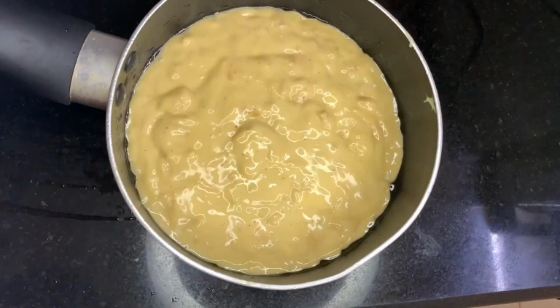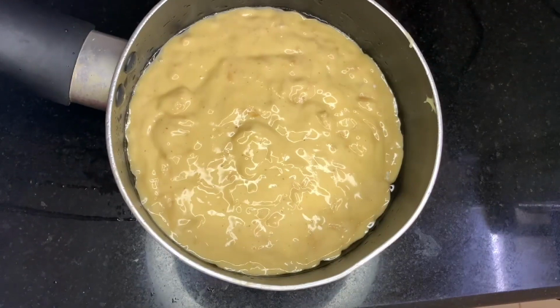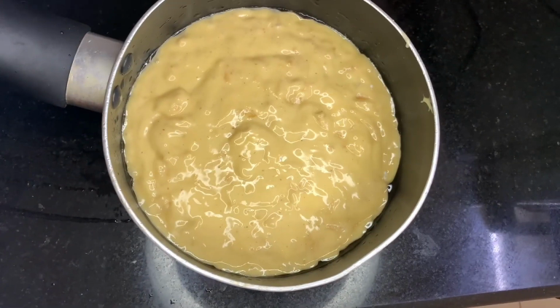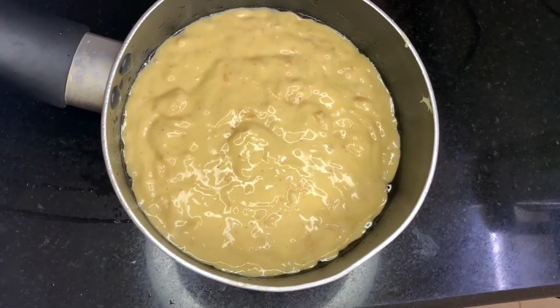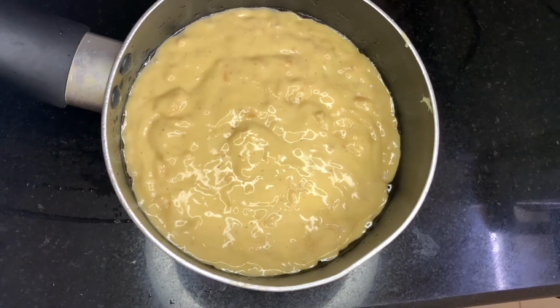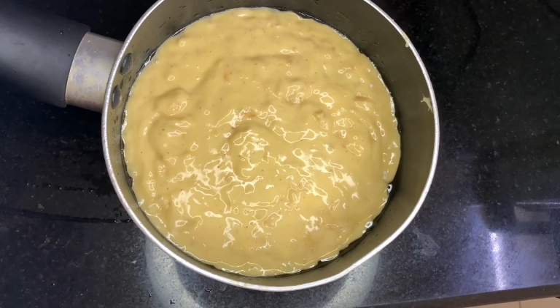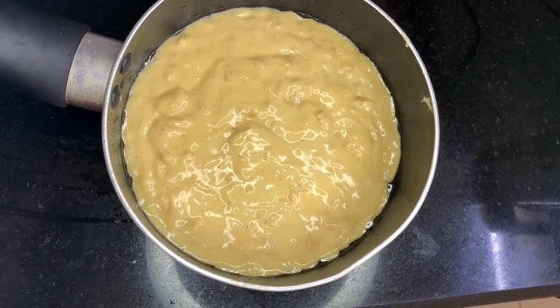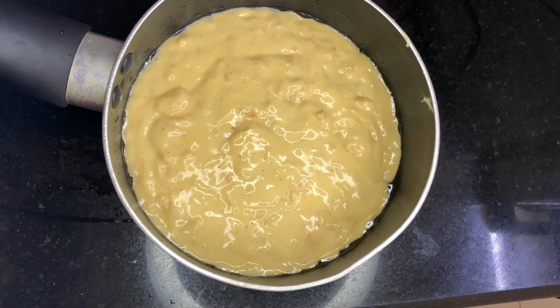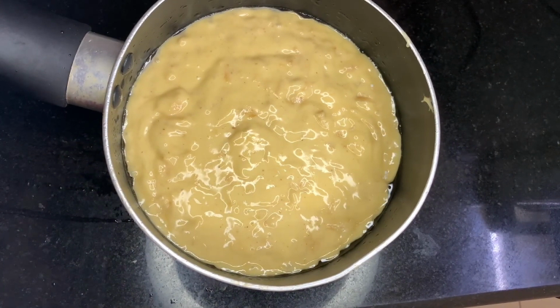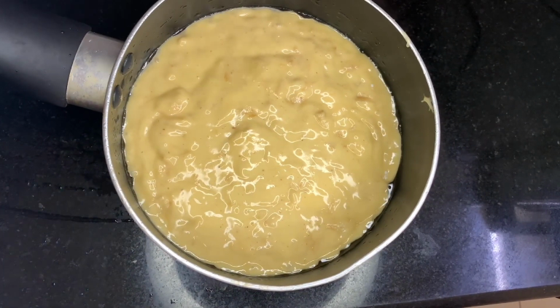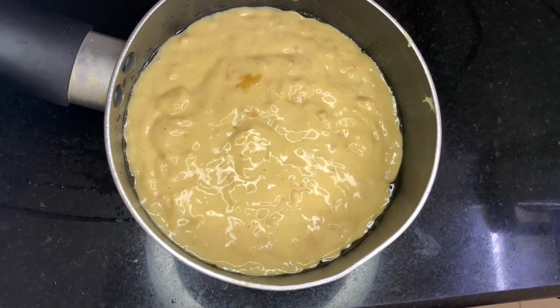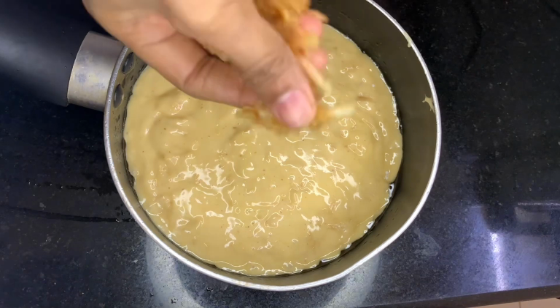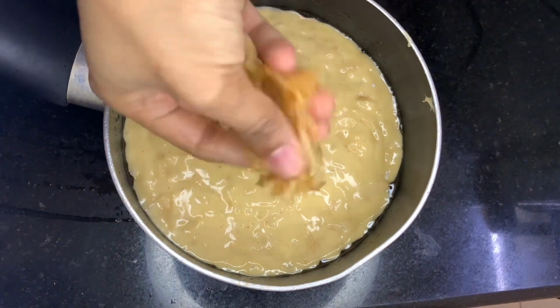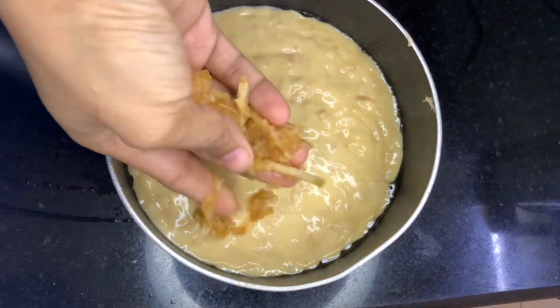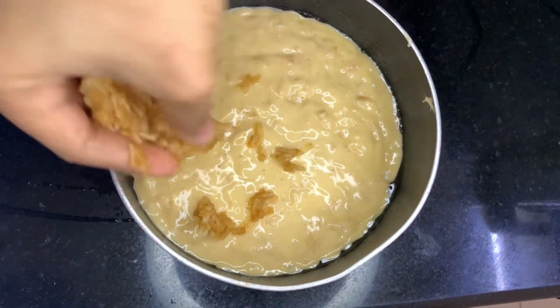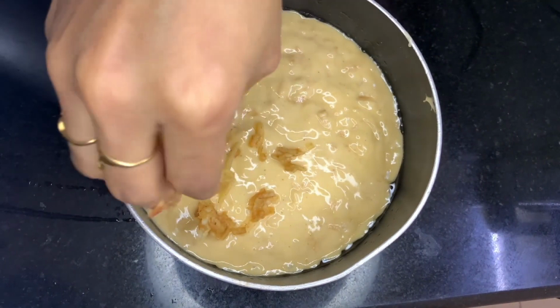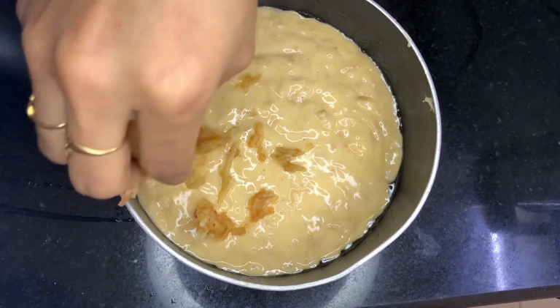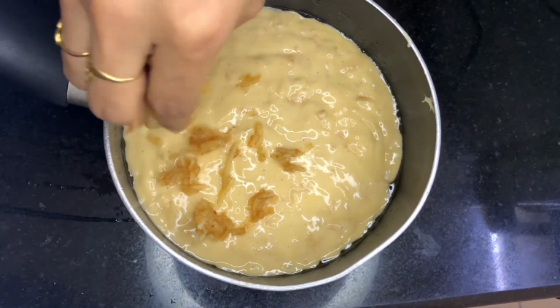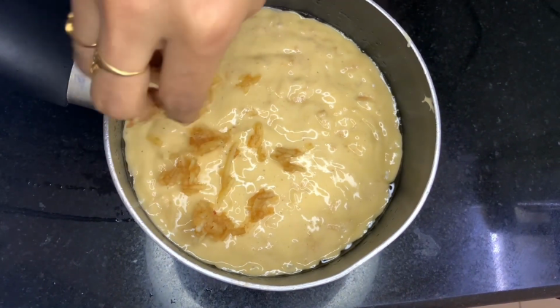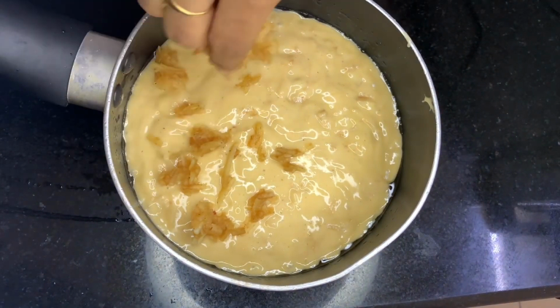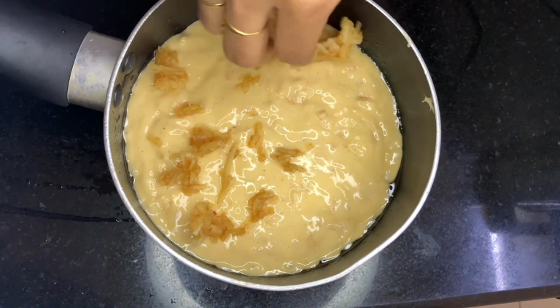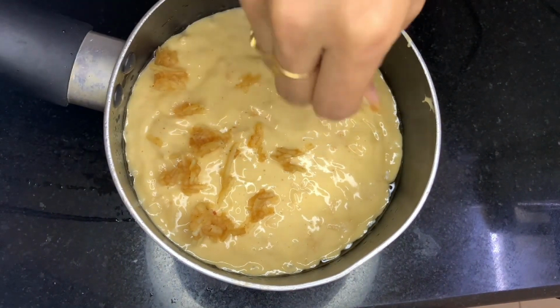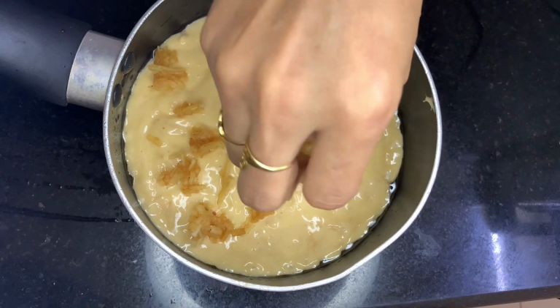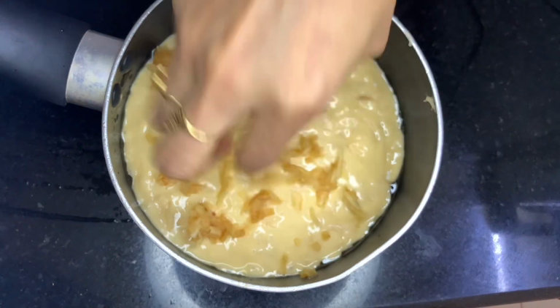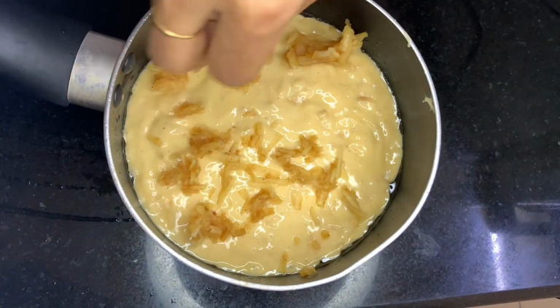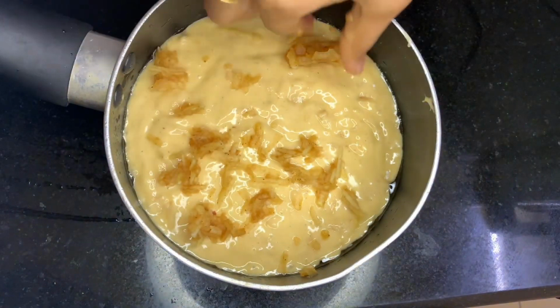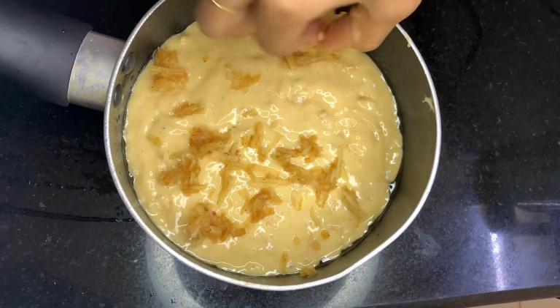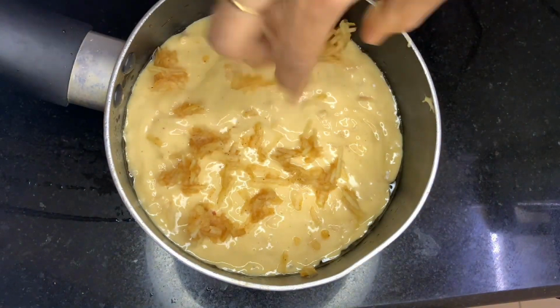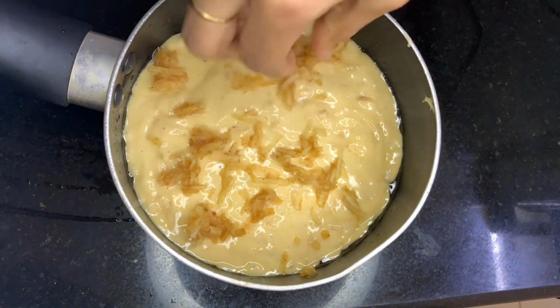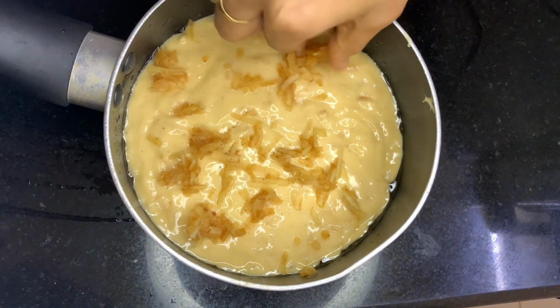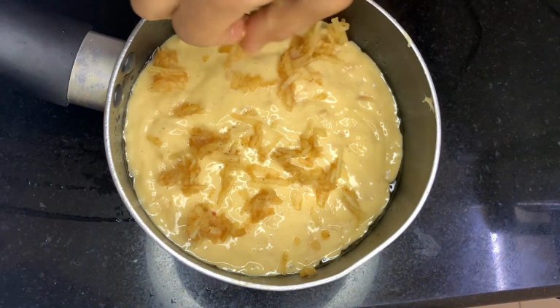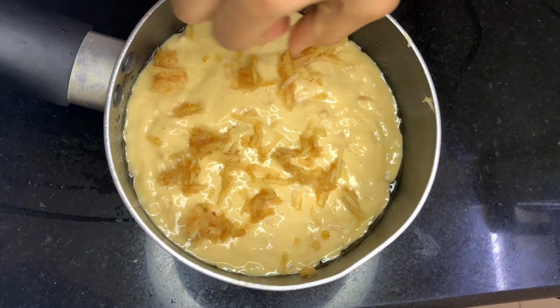If you want to bake the cake with flame, it will bake in a low flame. I will bake the apple and put the topping in the pan. Now I will add the walnut.